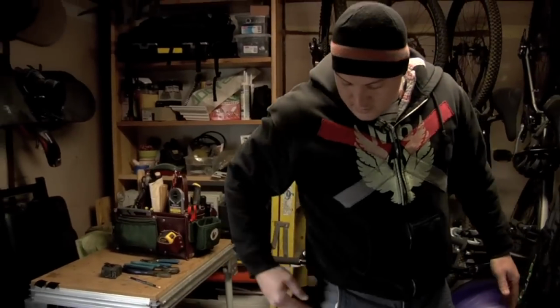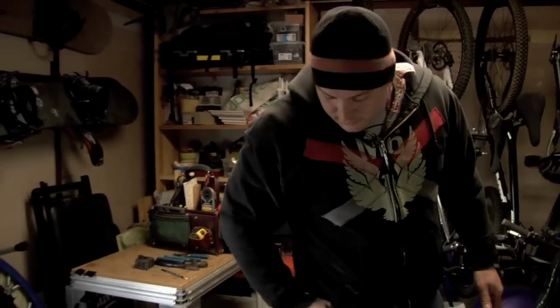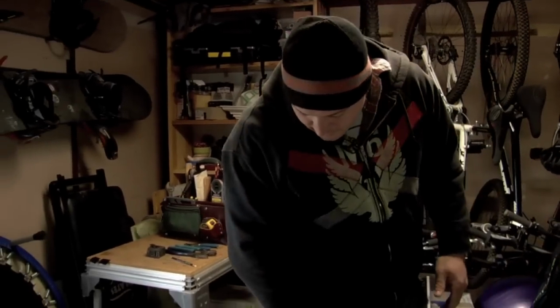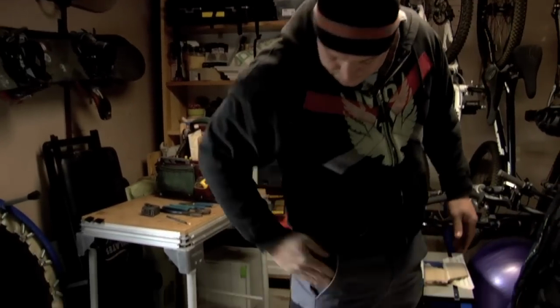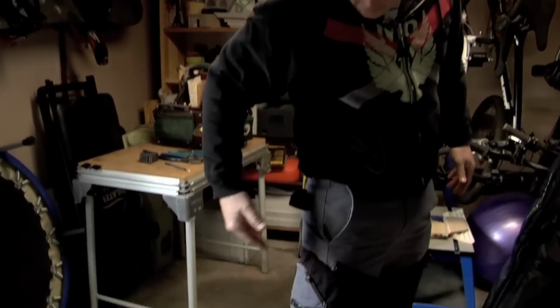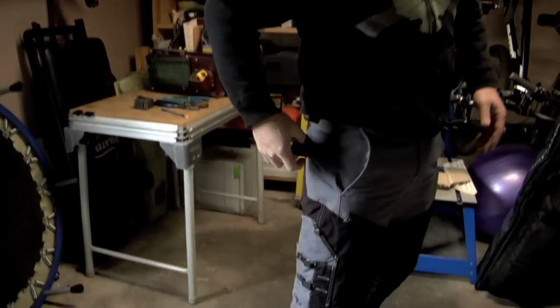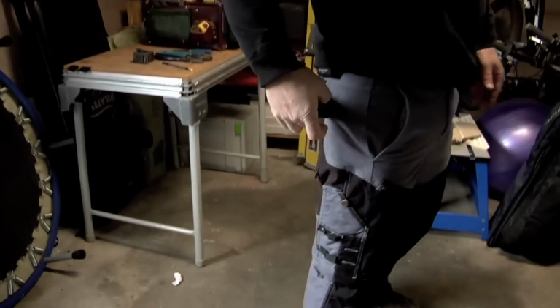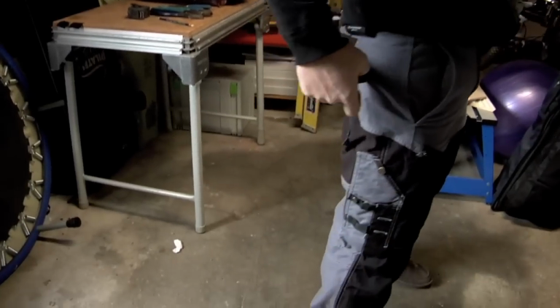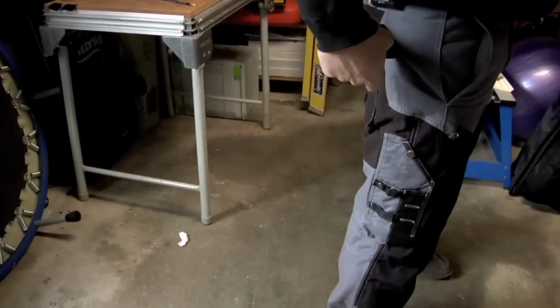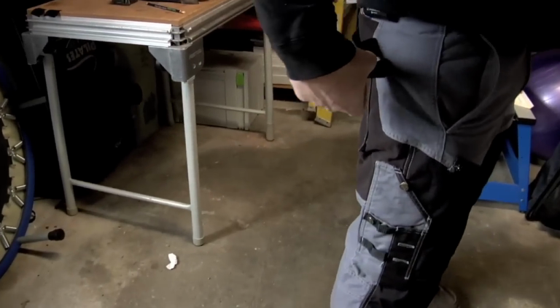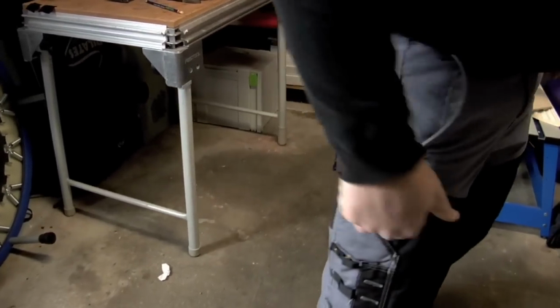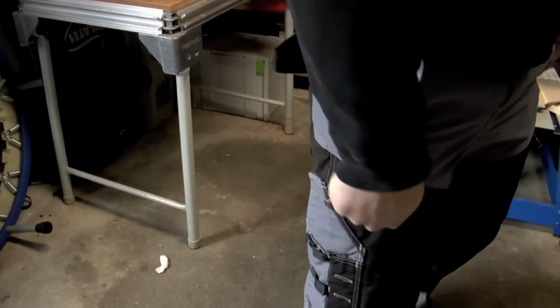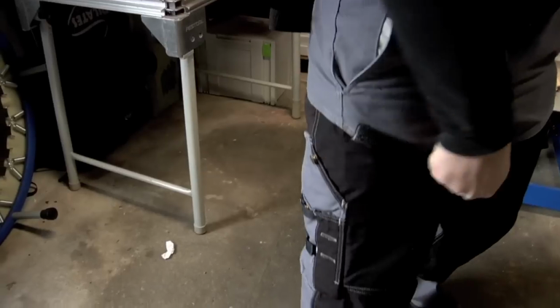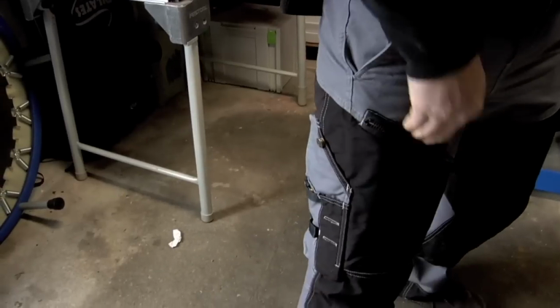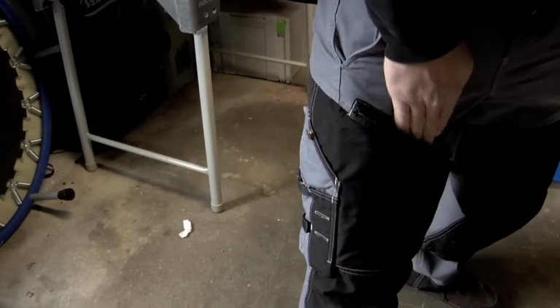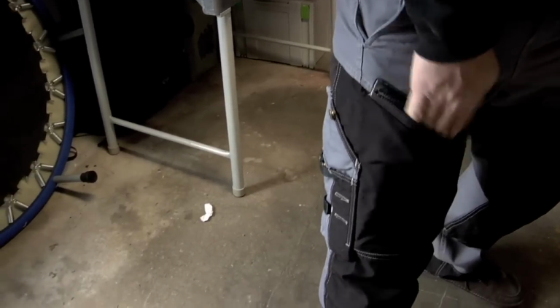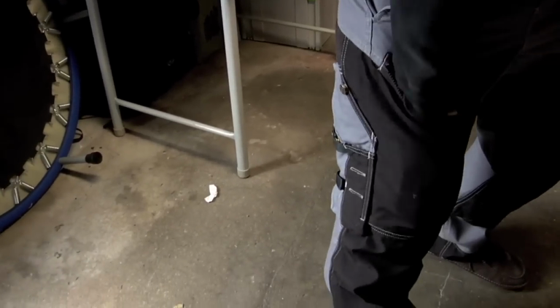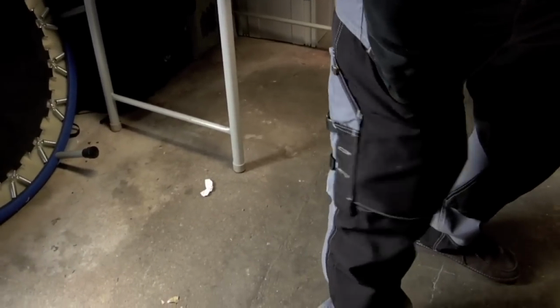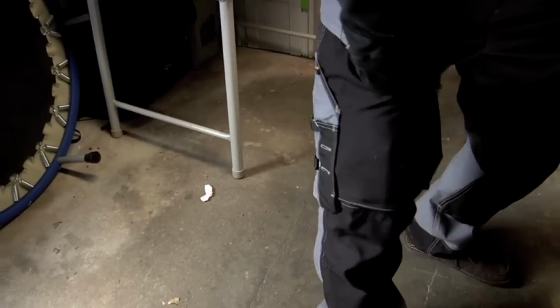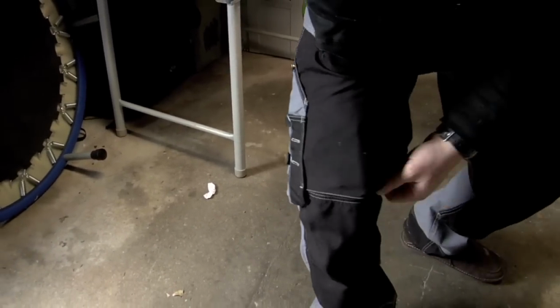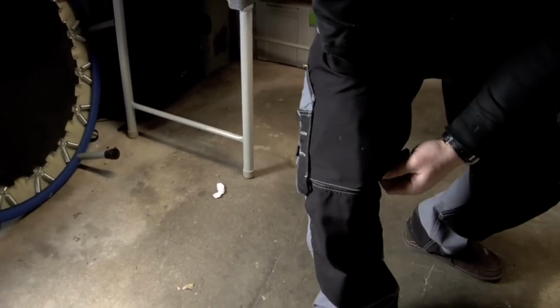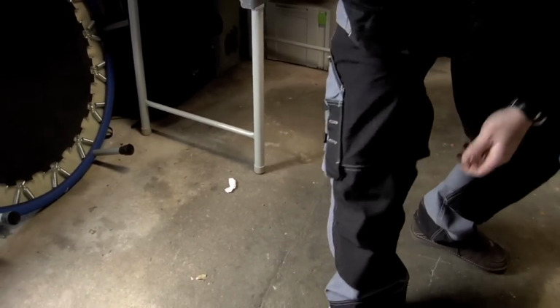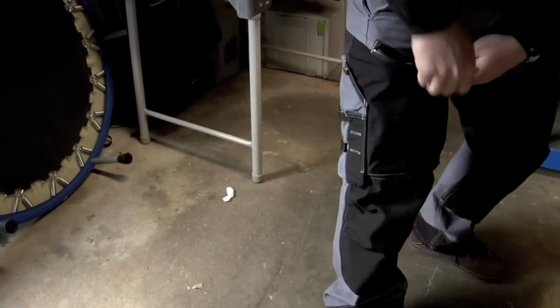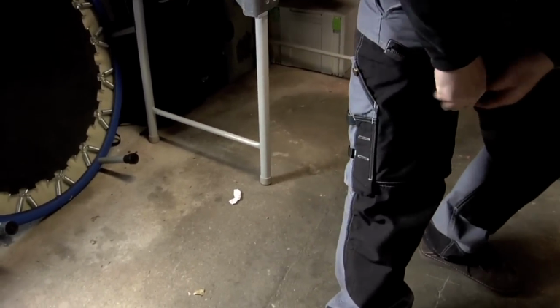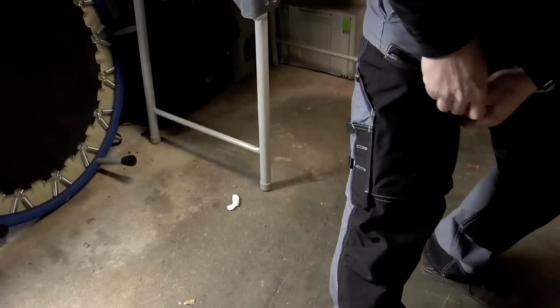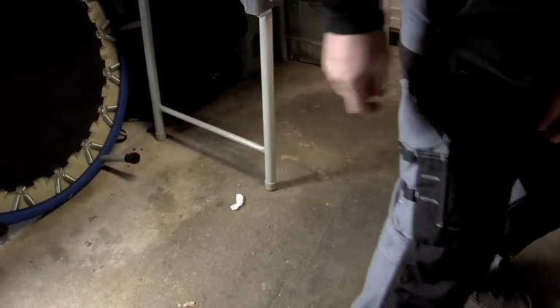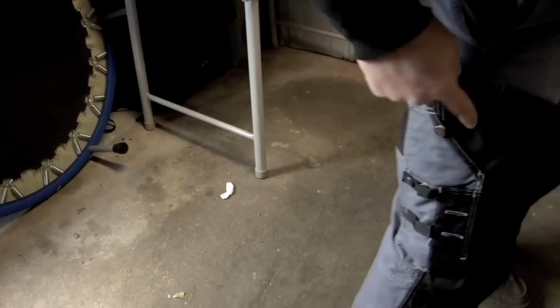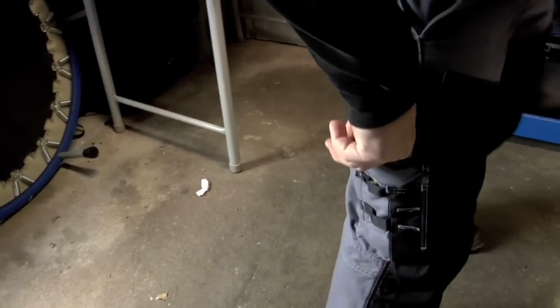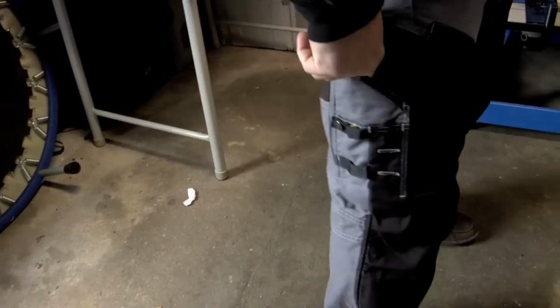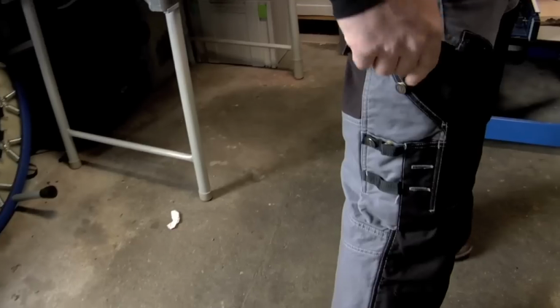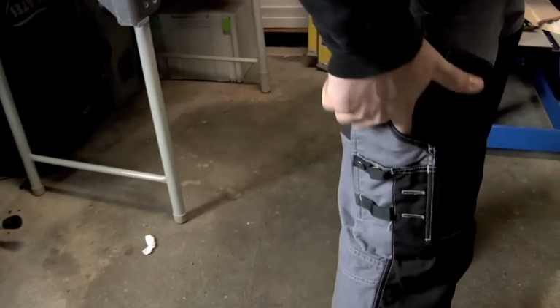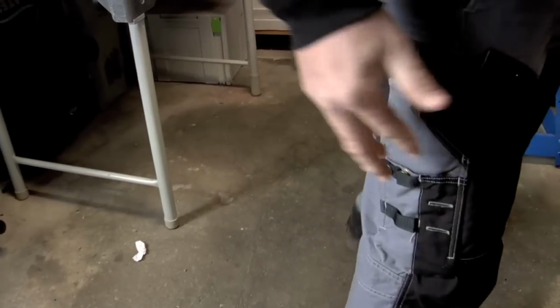Go on this side — again, pocket. Nice hammer loop up high. Nice big deep pocket that billows out. They give you a little angled pocket here.